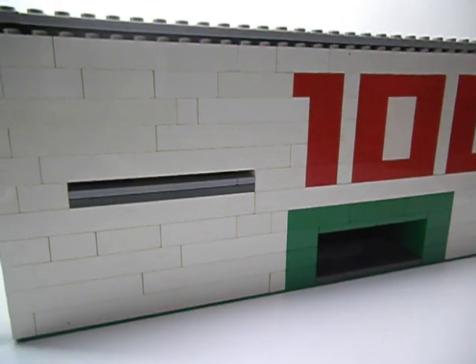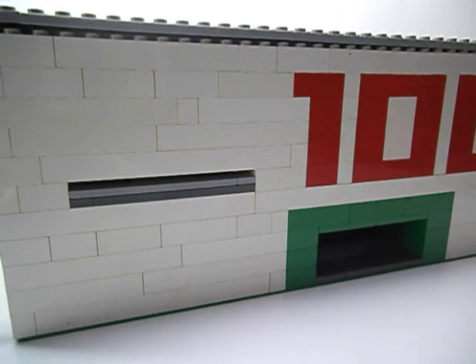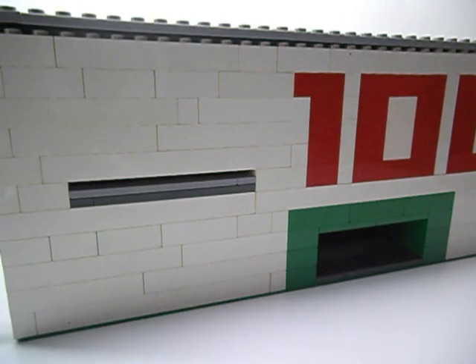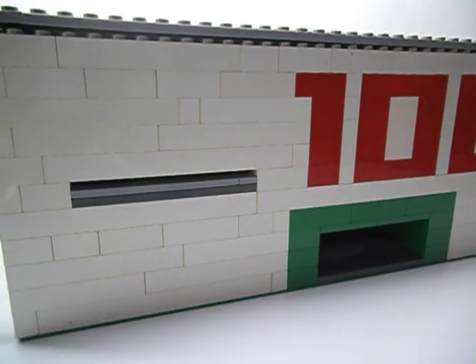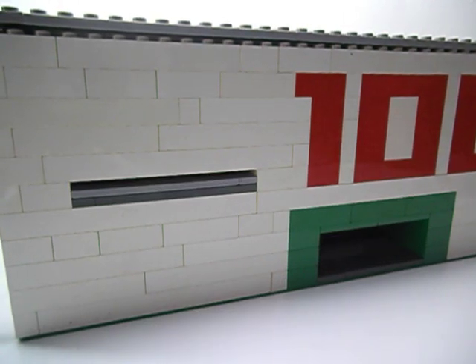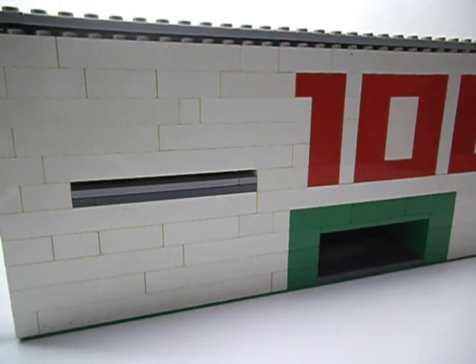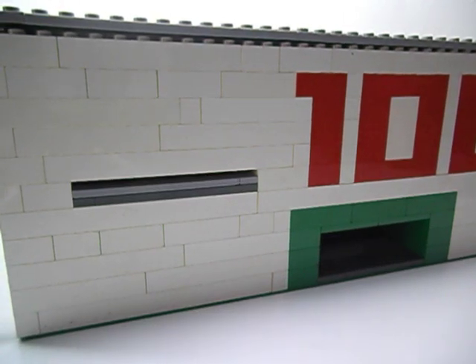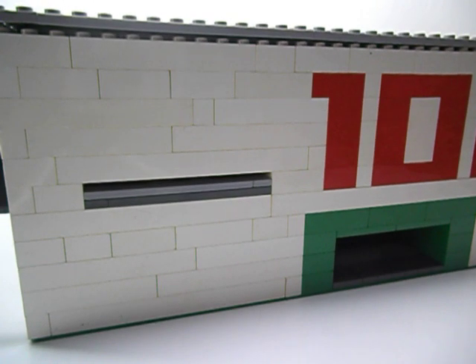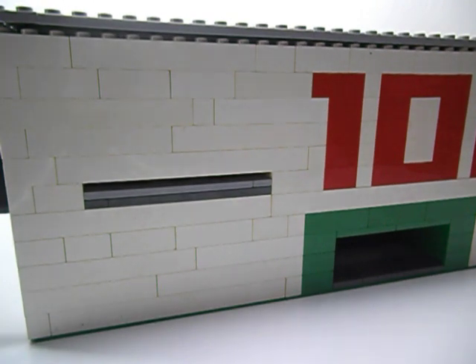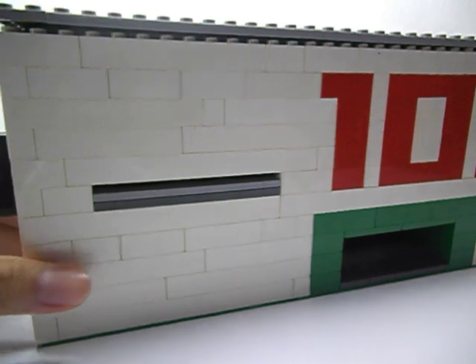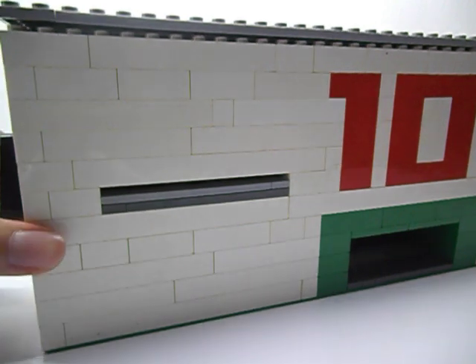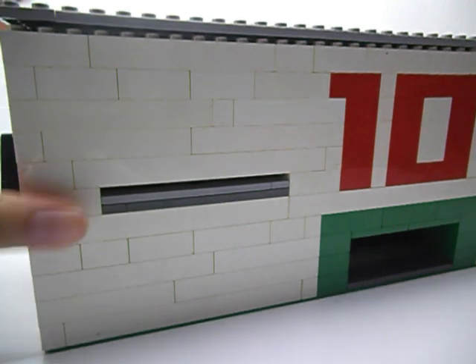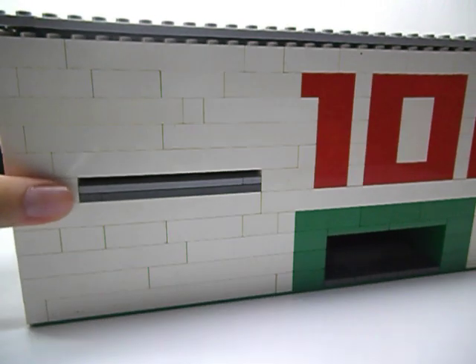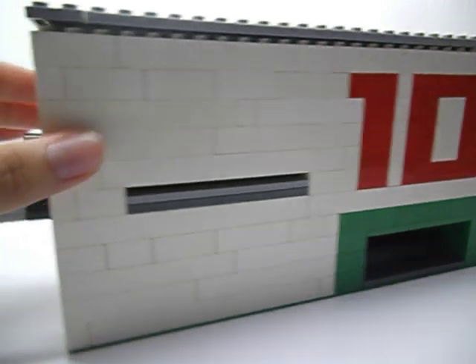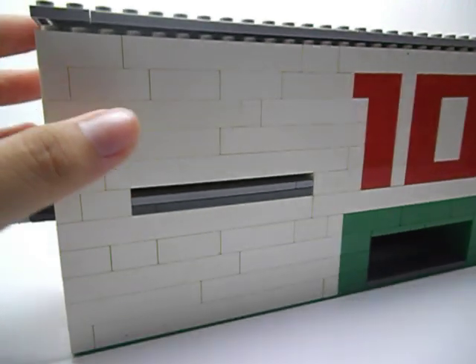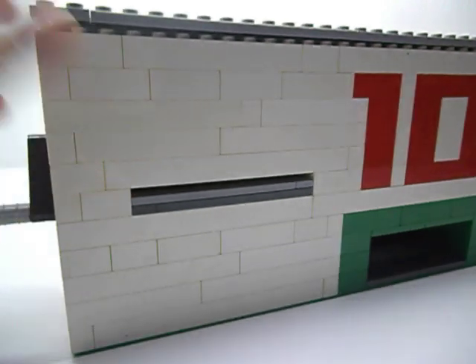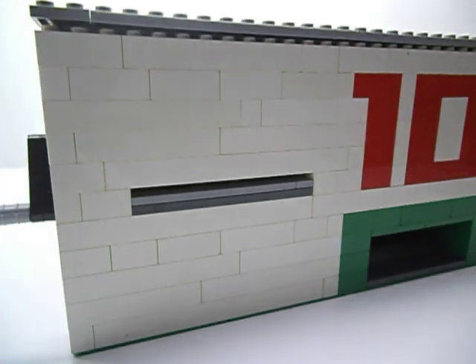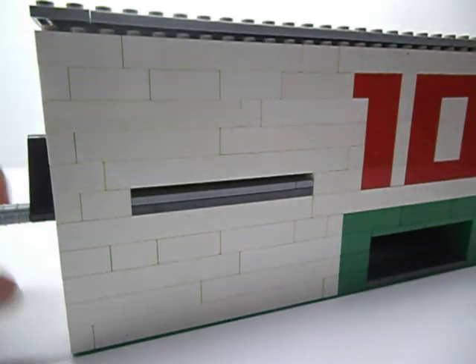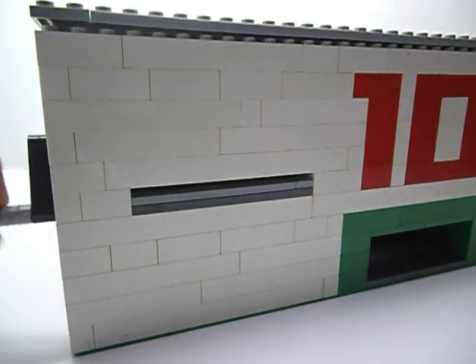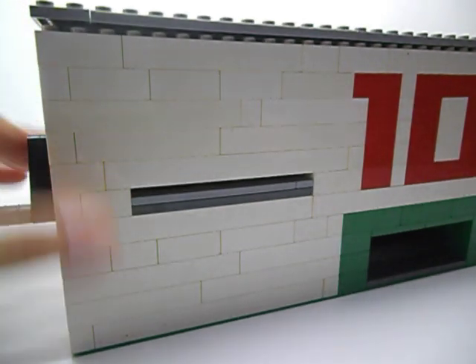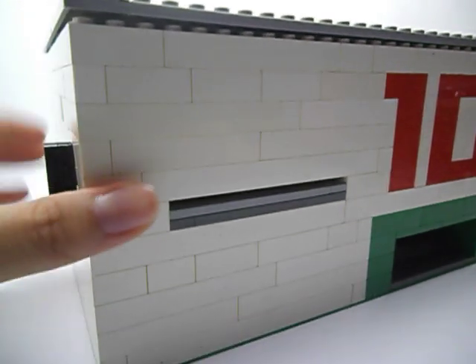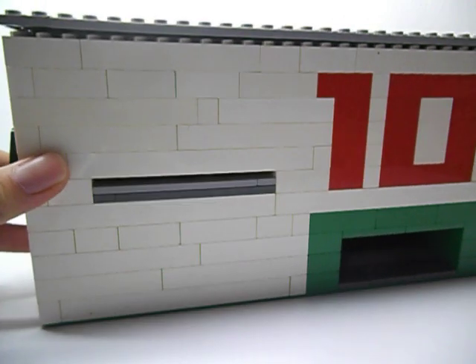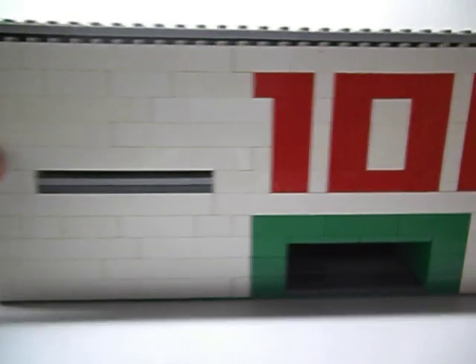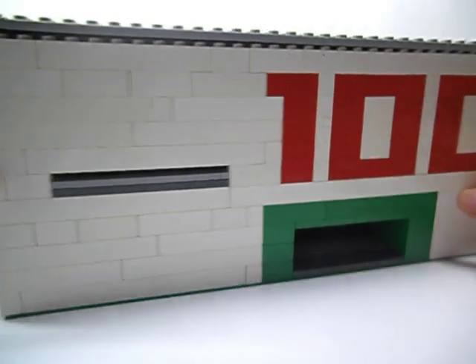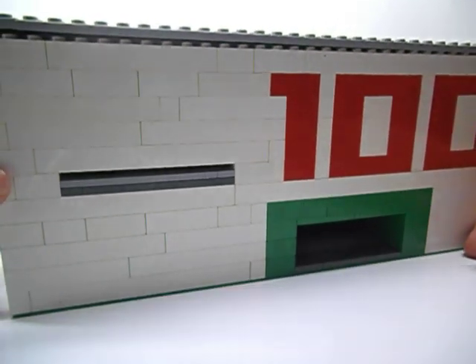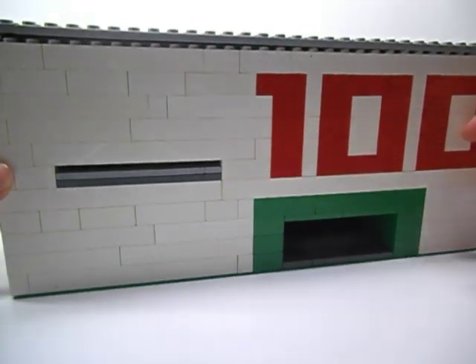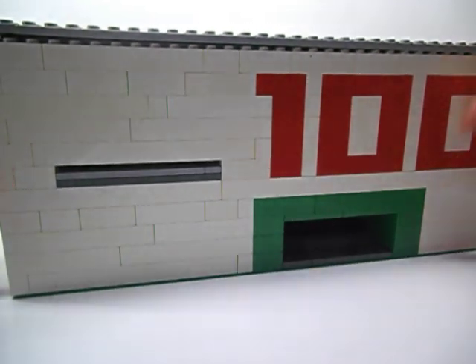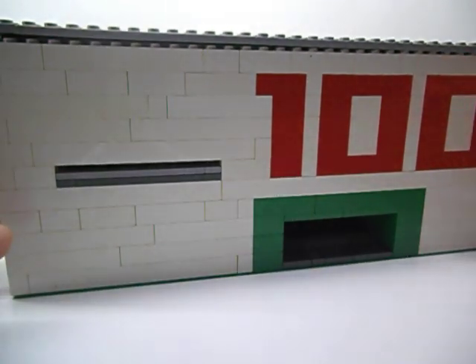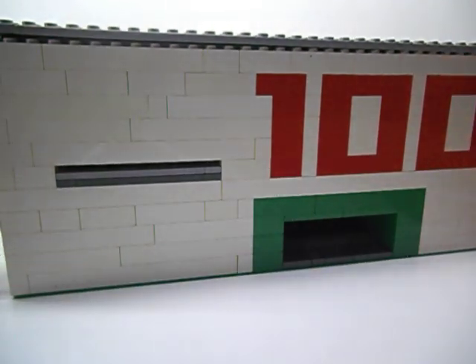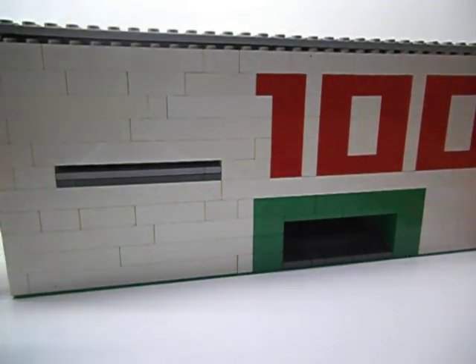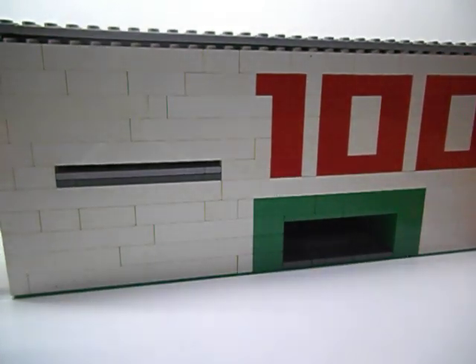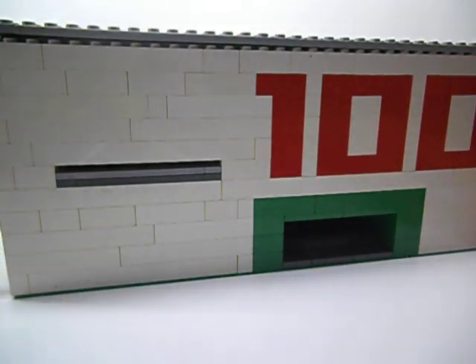Hello YouTubers, this is Youngbrakes Studio. I've got a hundred and twenty subscribers — thanks to everyone. And now I will show you the Lego change machine version 3 mechanism.